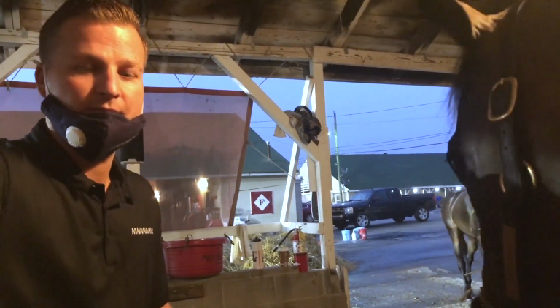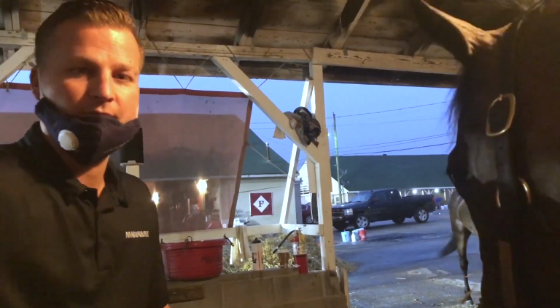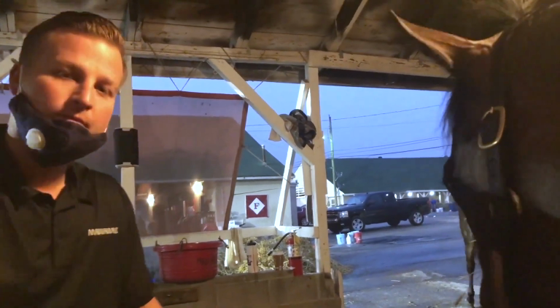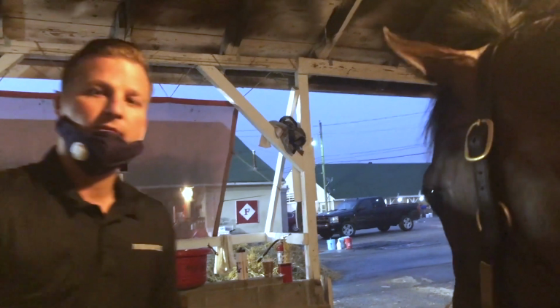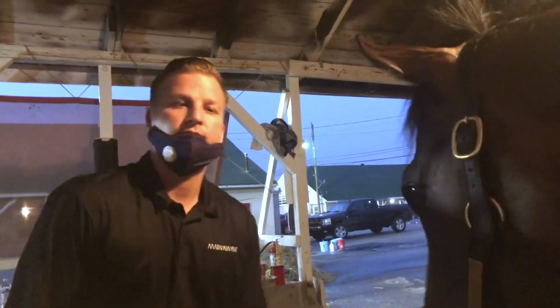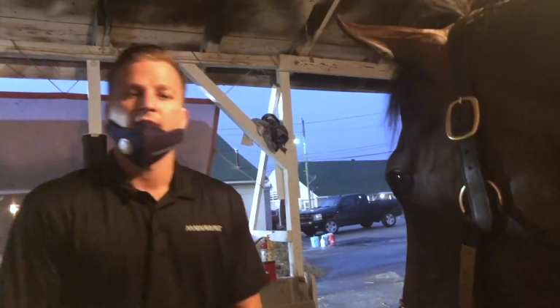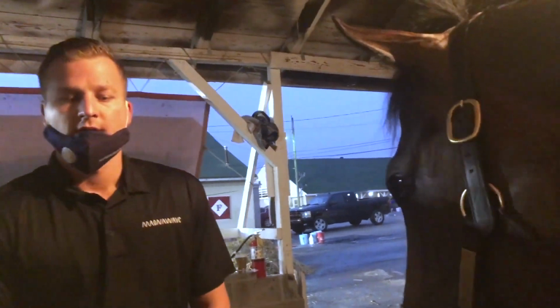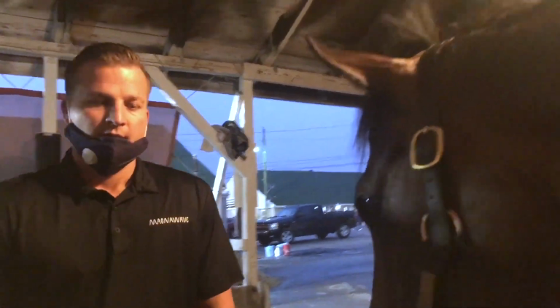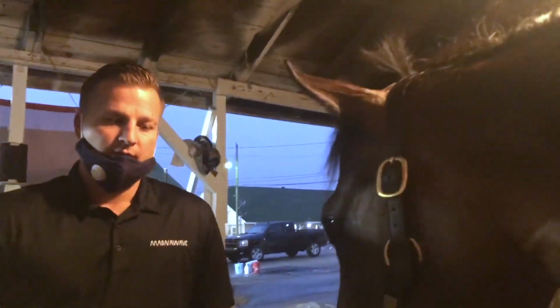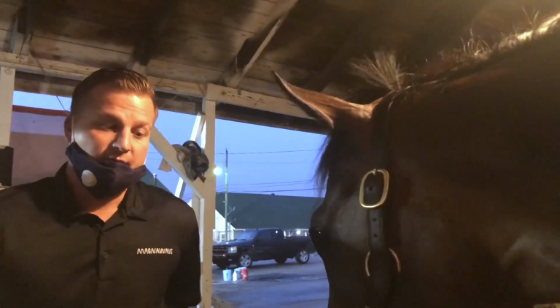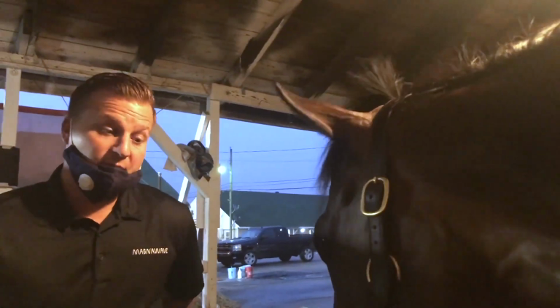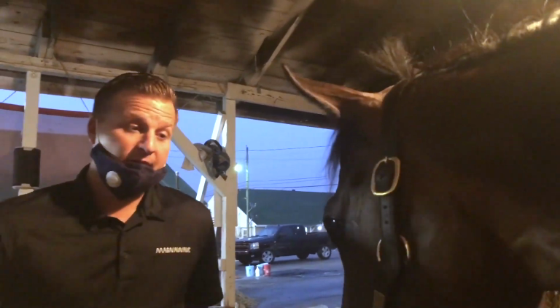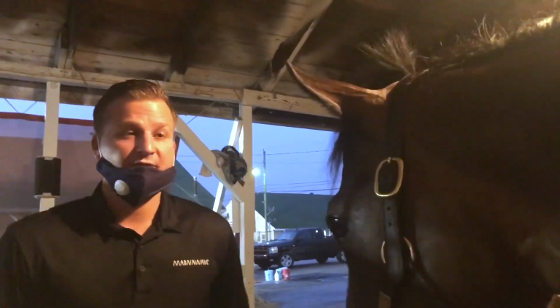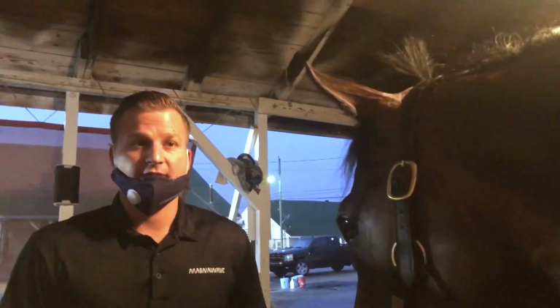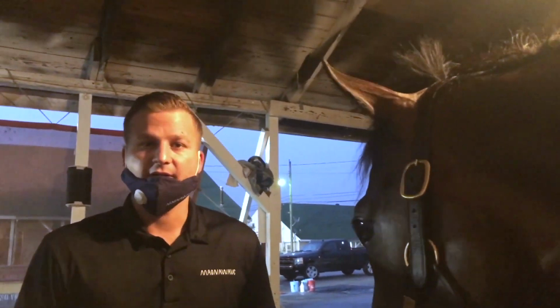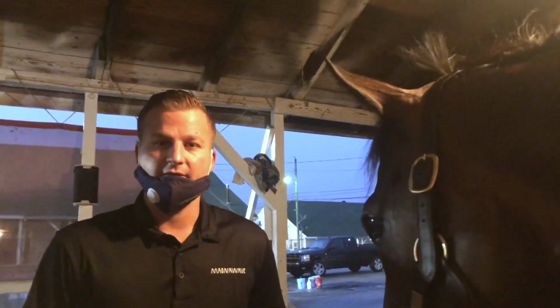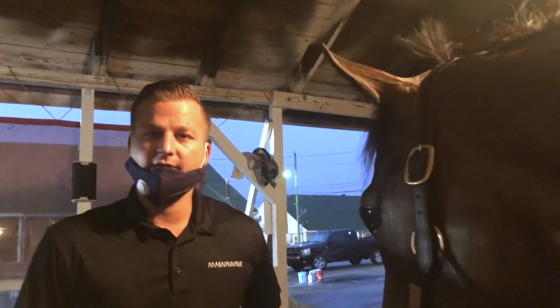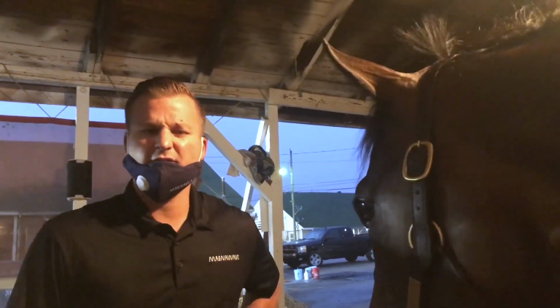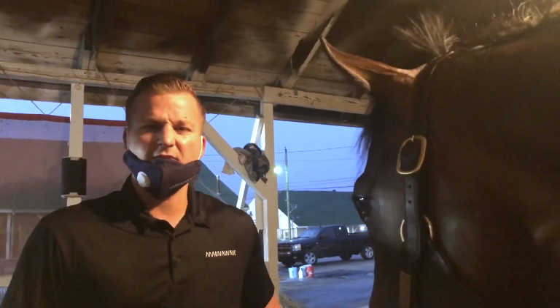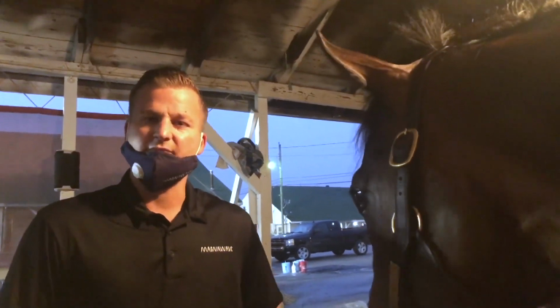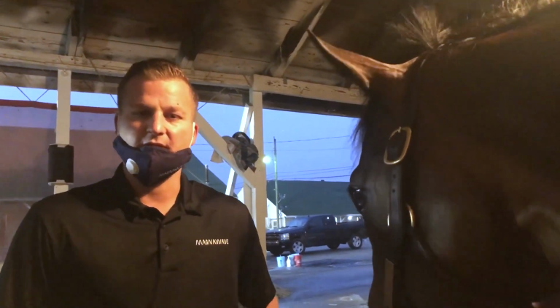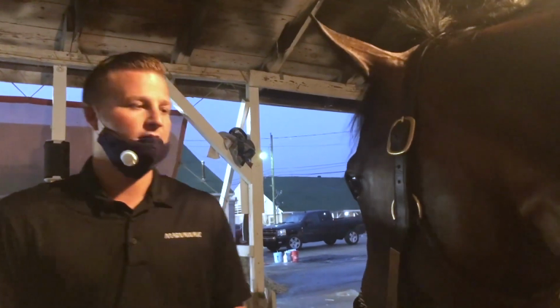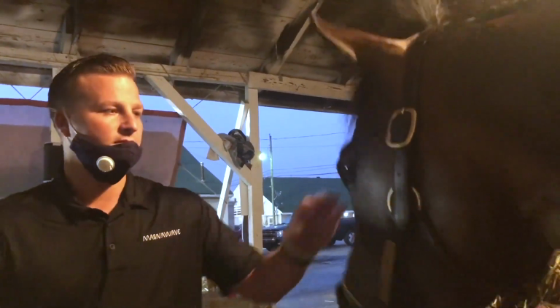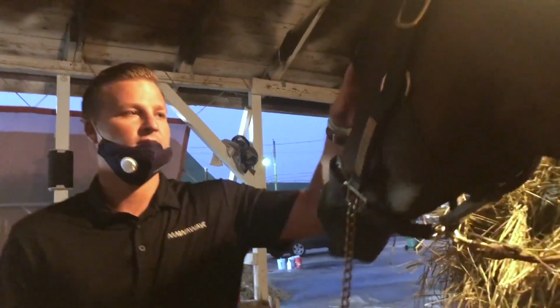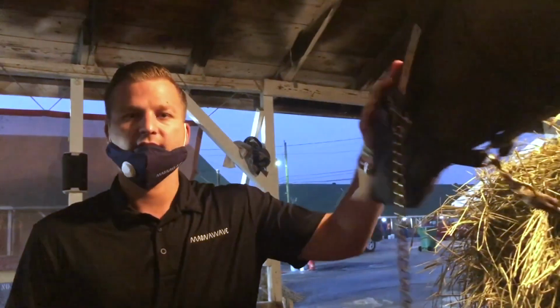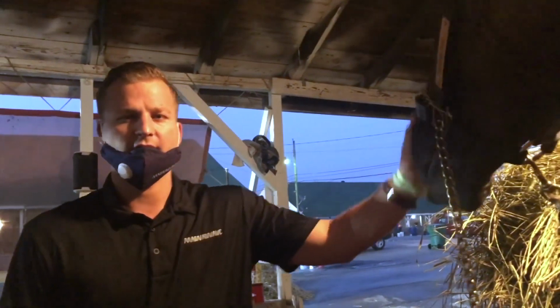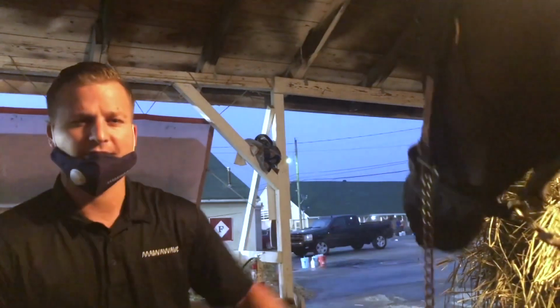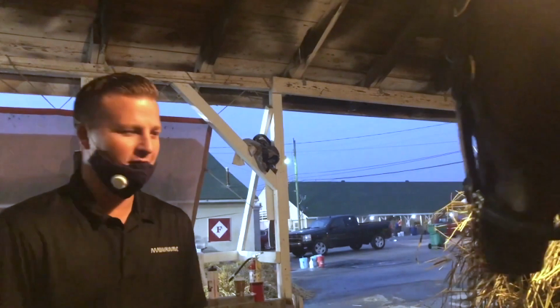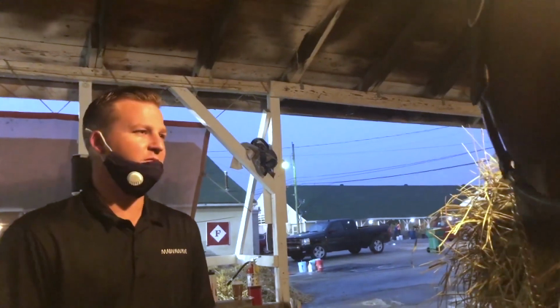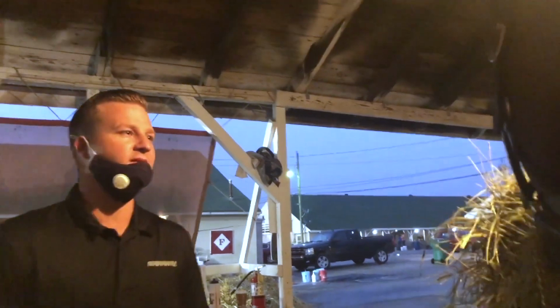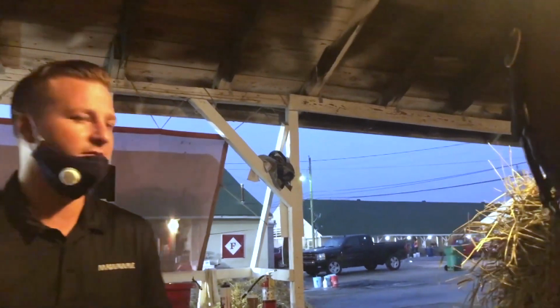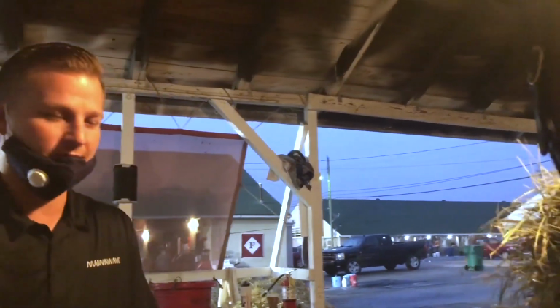How long is the average session for a horse? Rob has it on Fed for about an hour a day. Usually 30 minutes is probably enough, but double up when you're in the derby — derby baby gets double time.